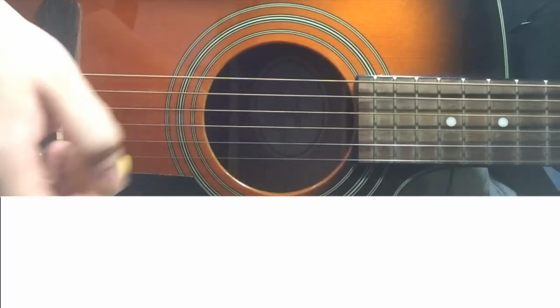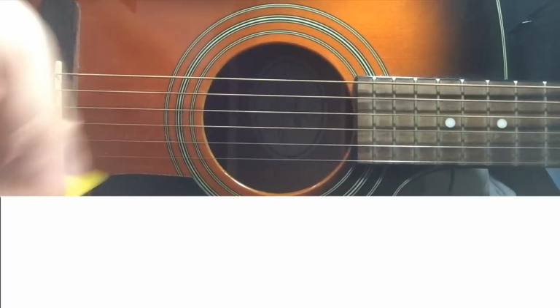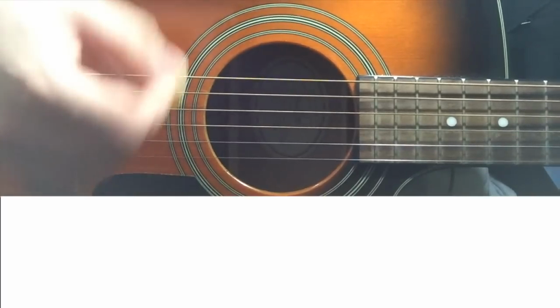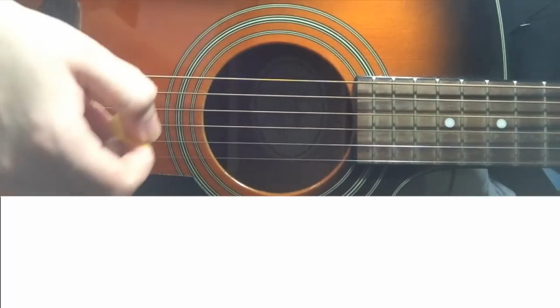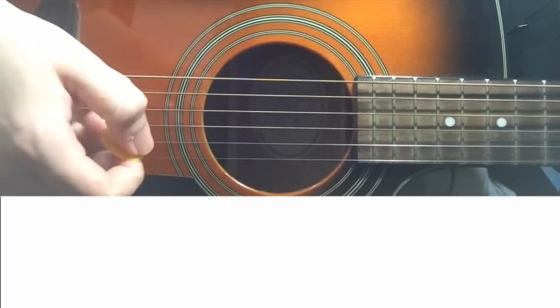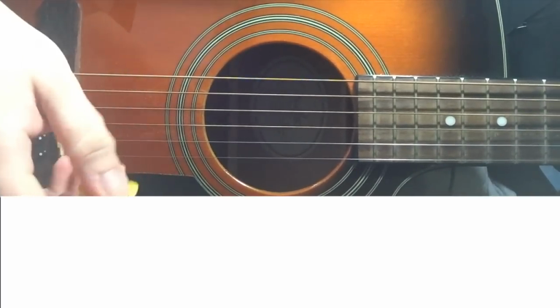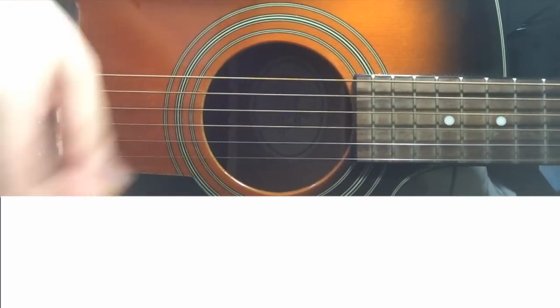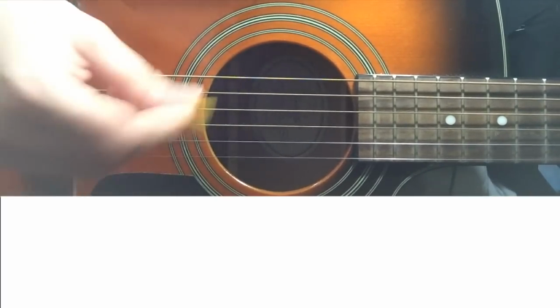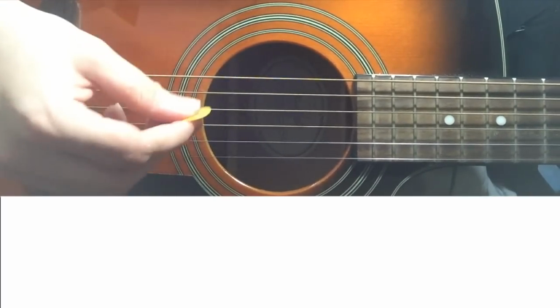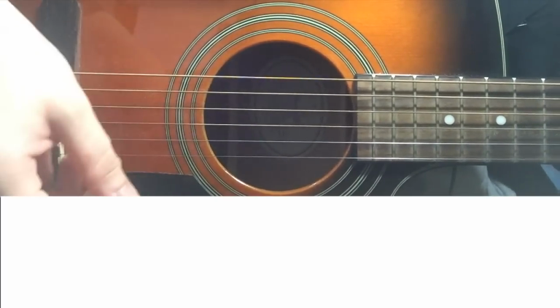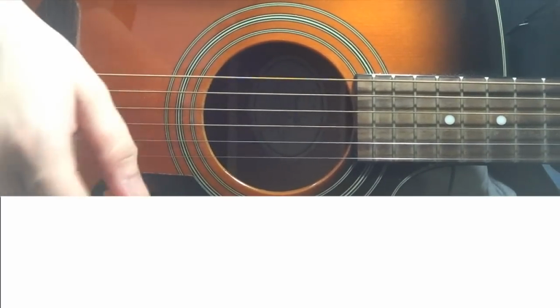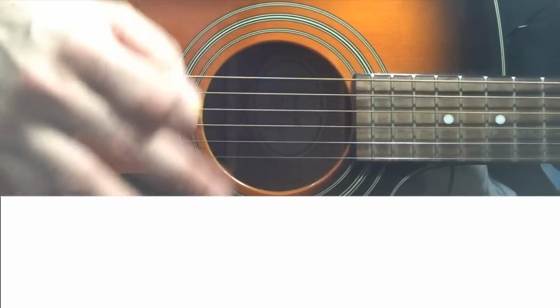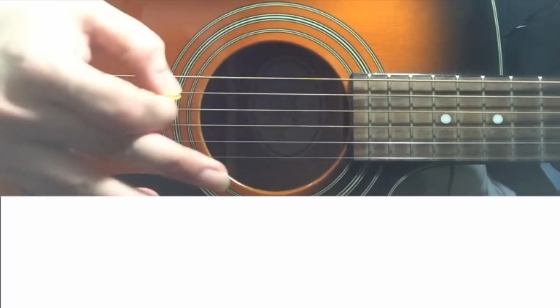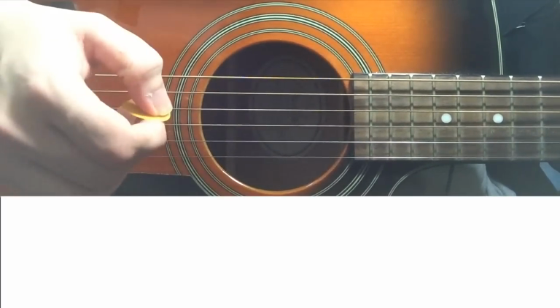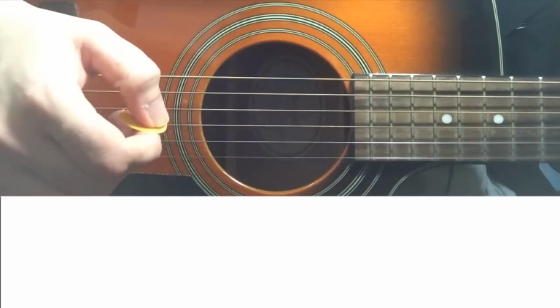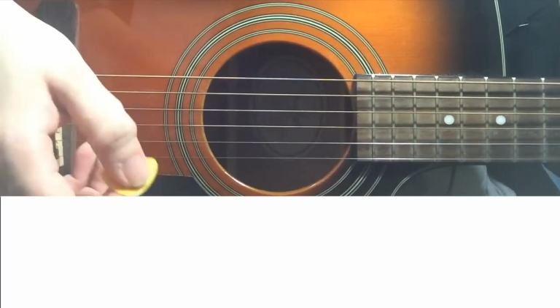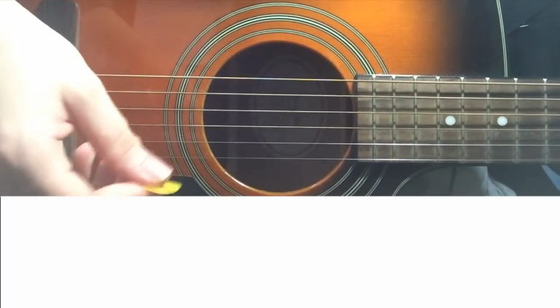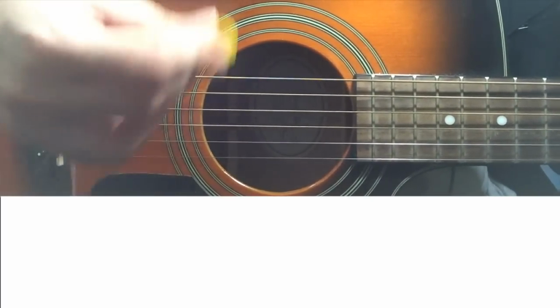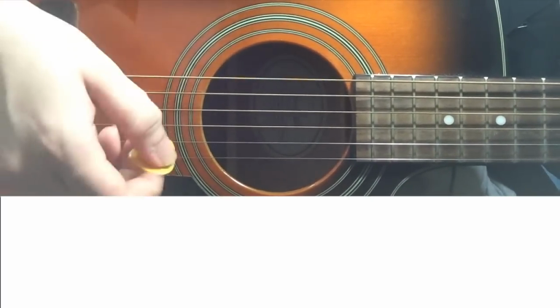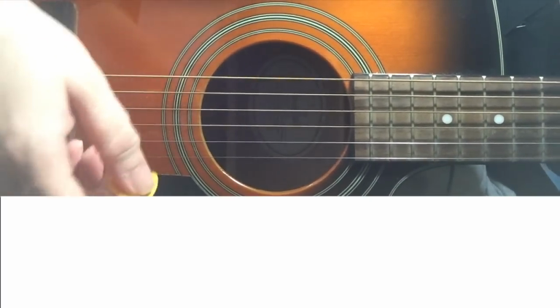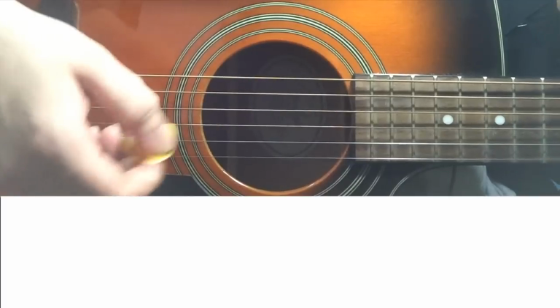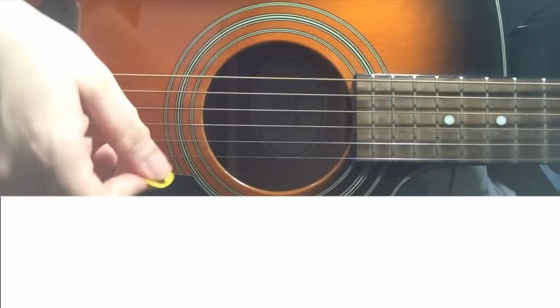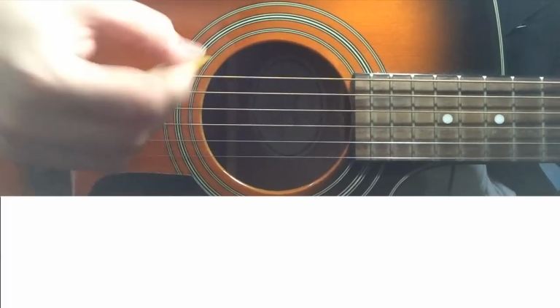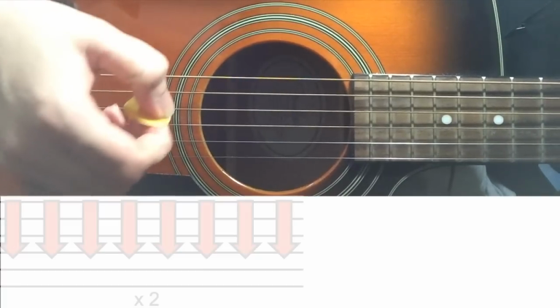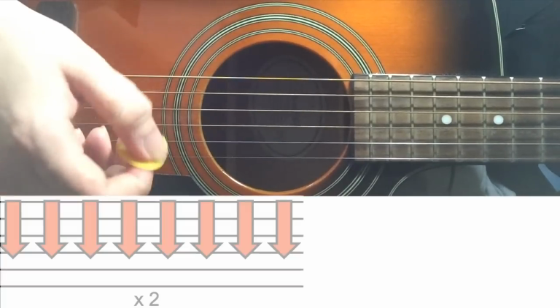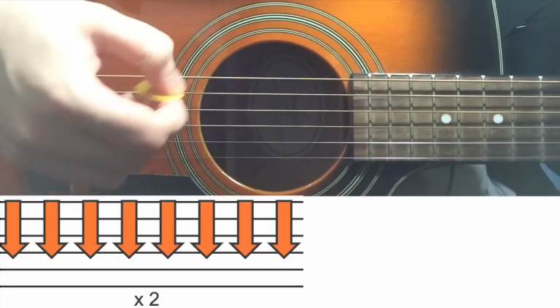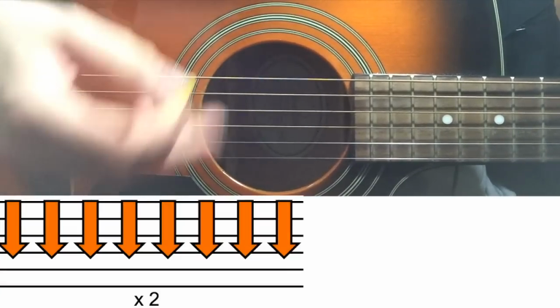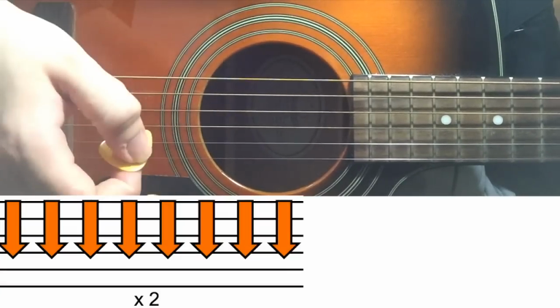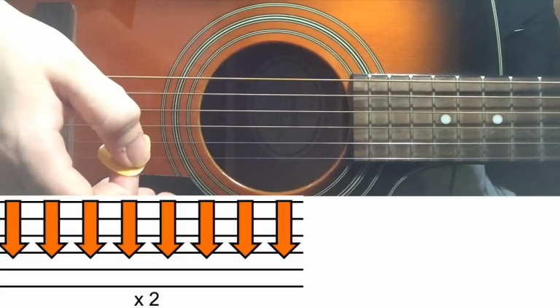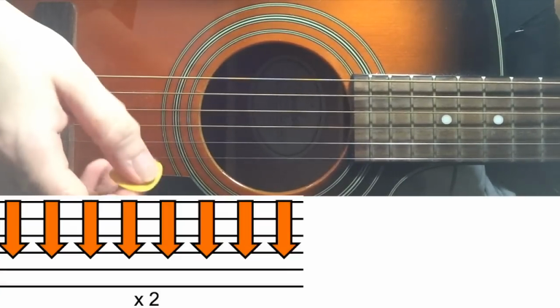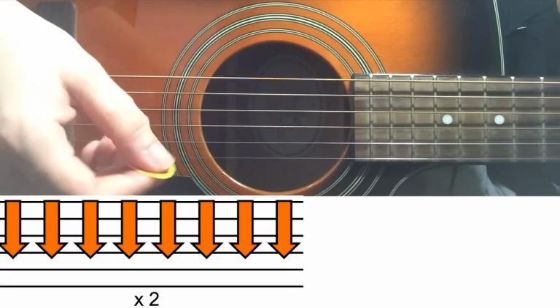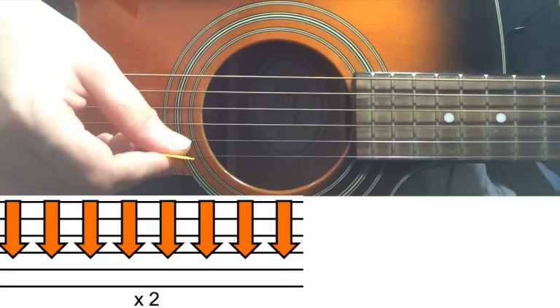You're doing all downstrokes for this one. For G chord, you do 16 downstrokes. So we do 16 on G, 16 on B minor, 16 on Cadd9.